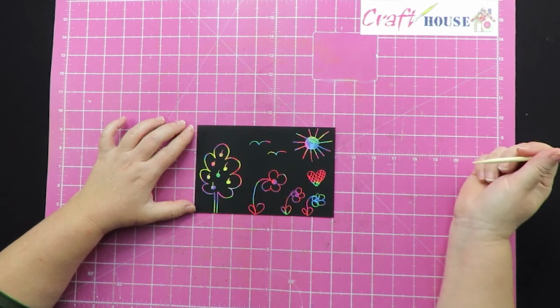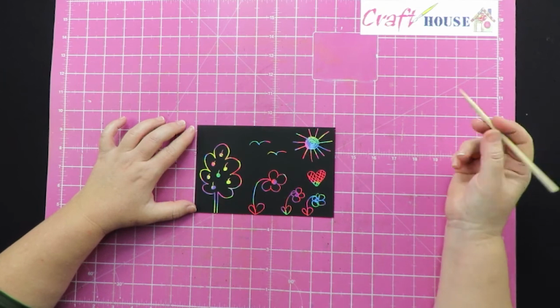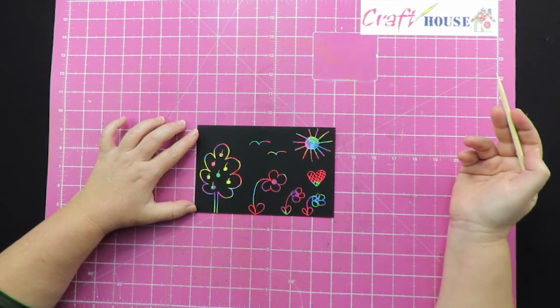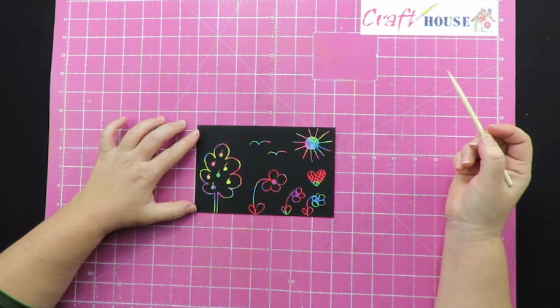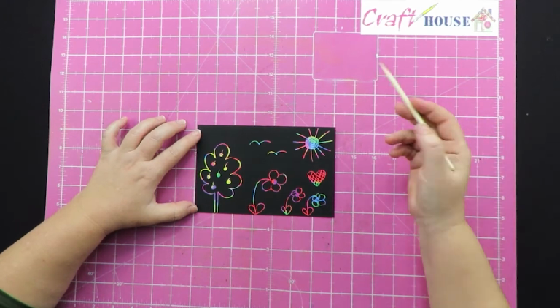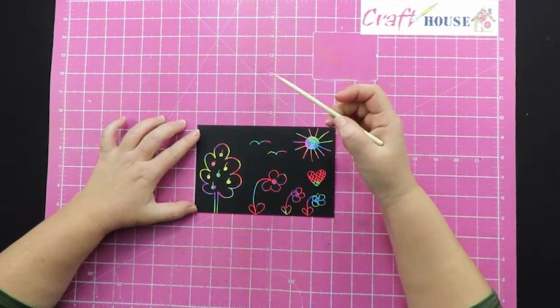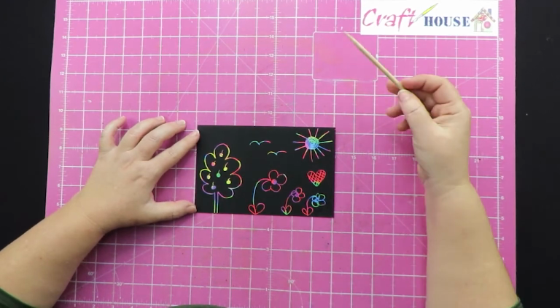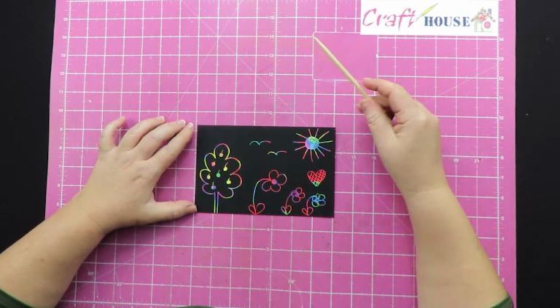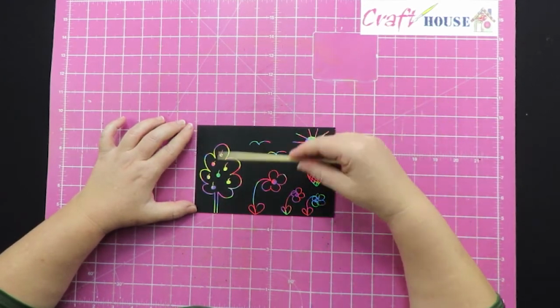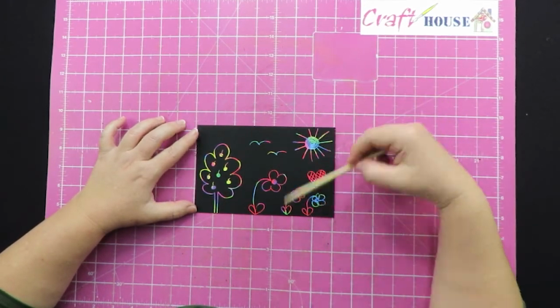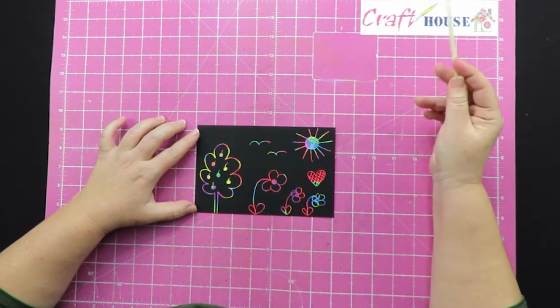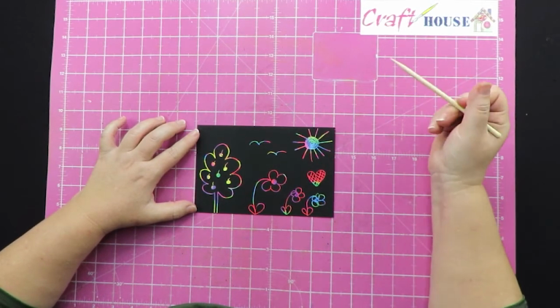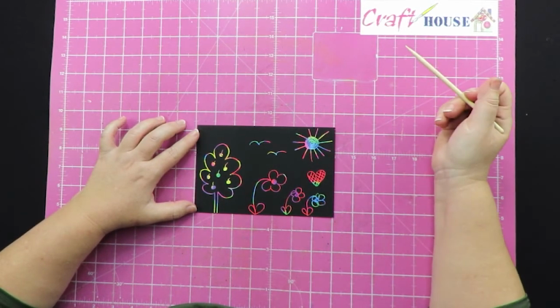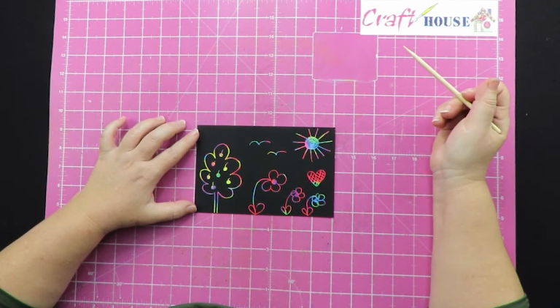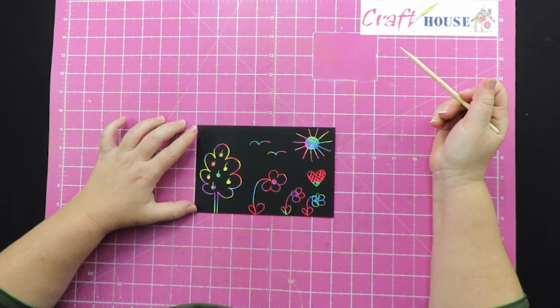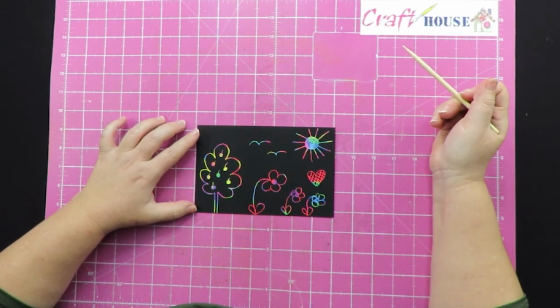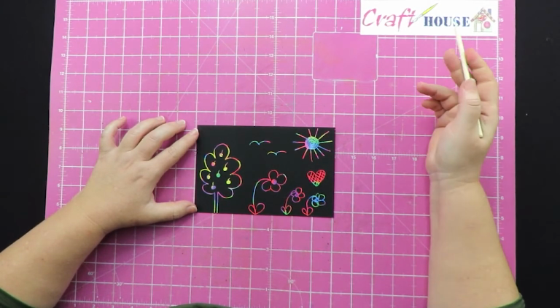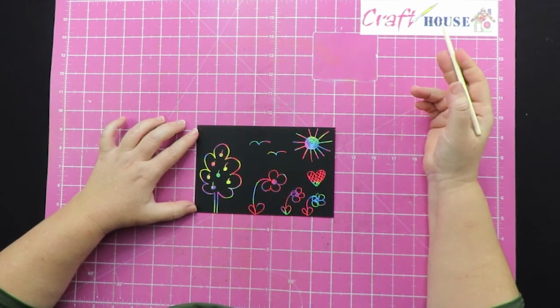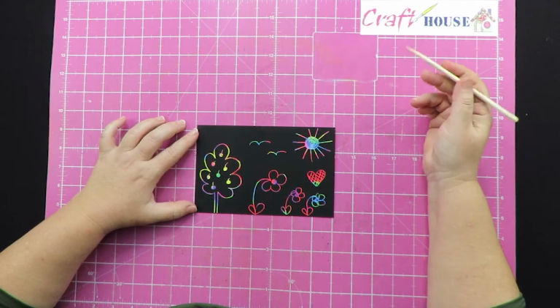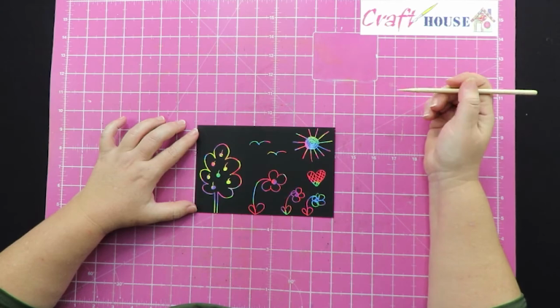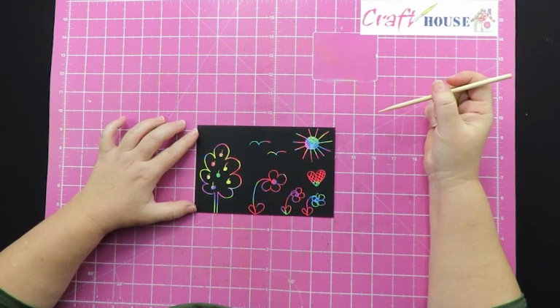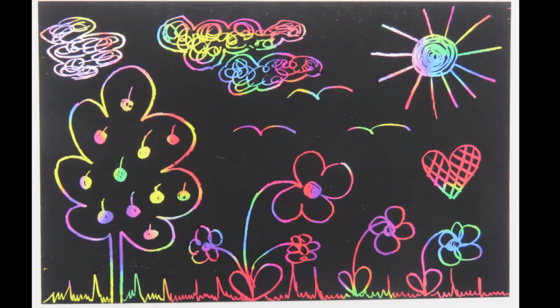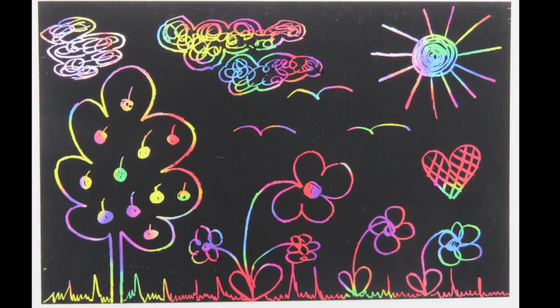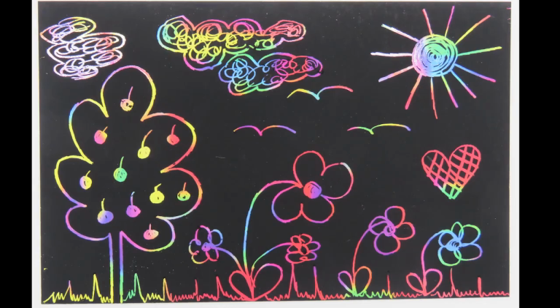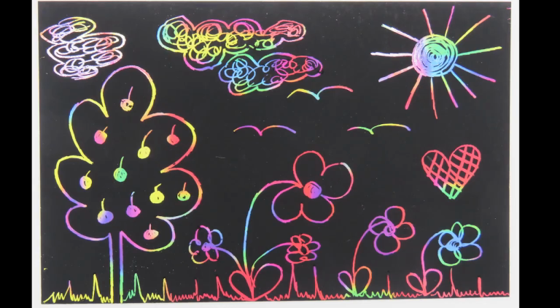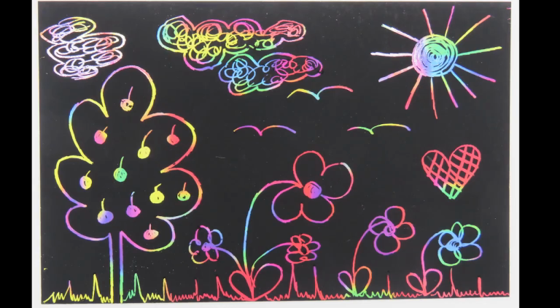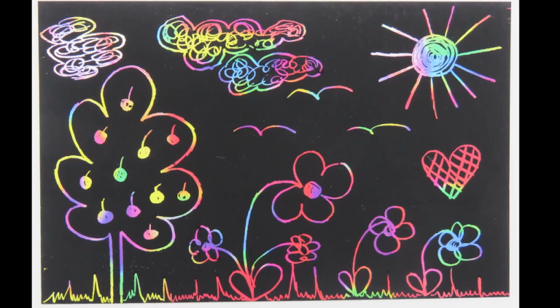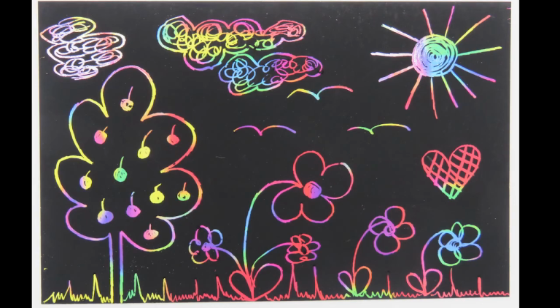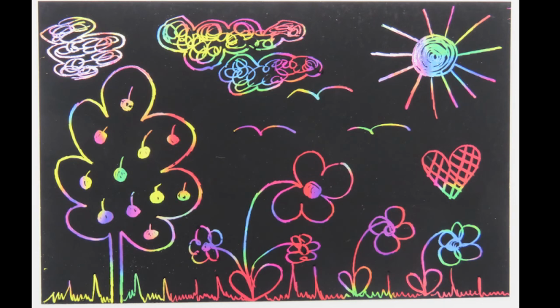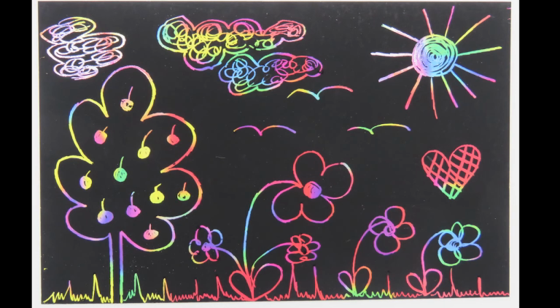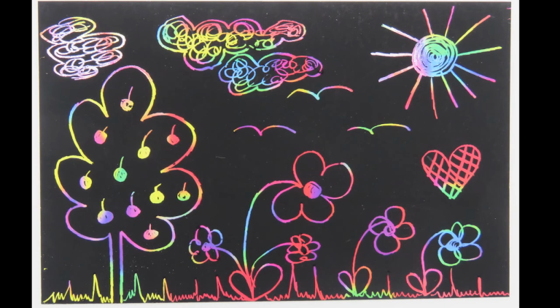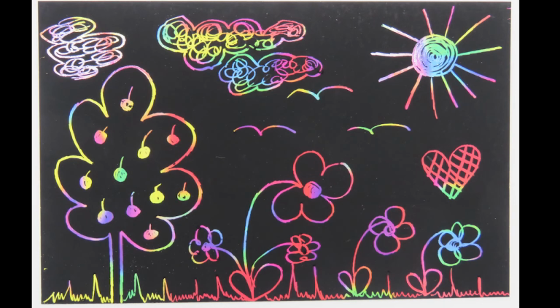That's your scratch art! You can make the whole picture scratched with only just a little bit of black, or you can leave lots of black and have pictures. Enjoy scratching!